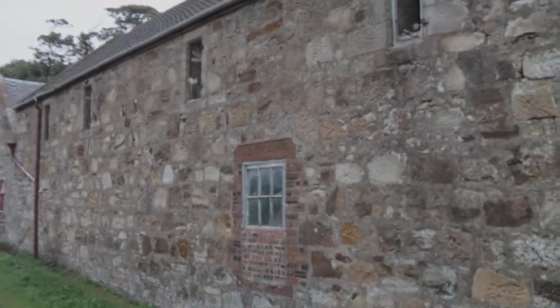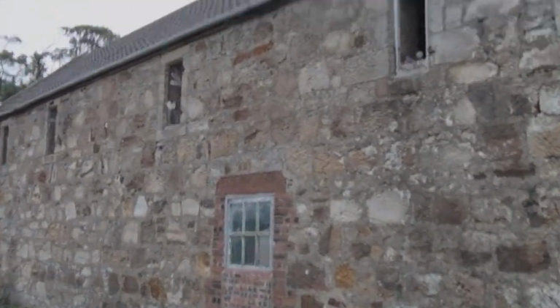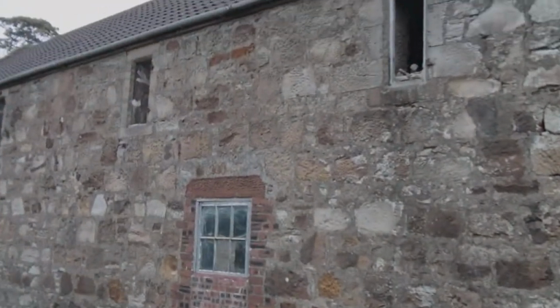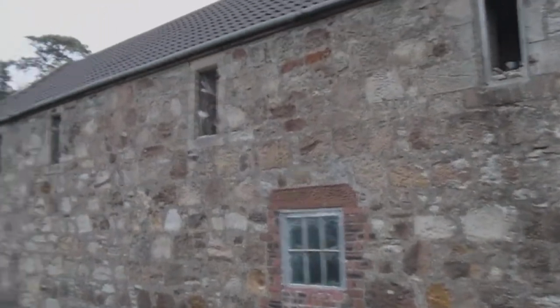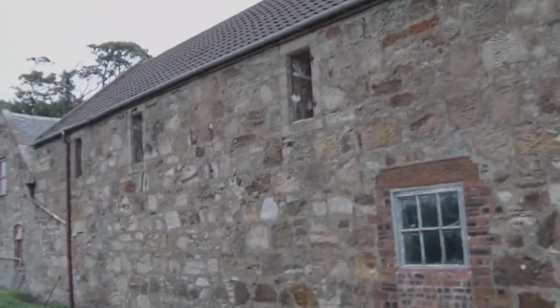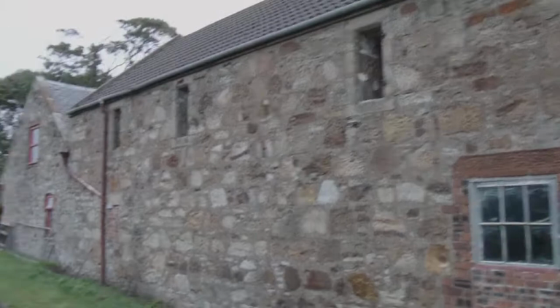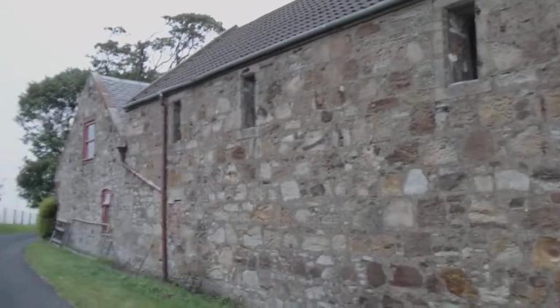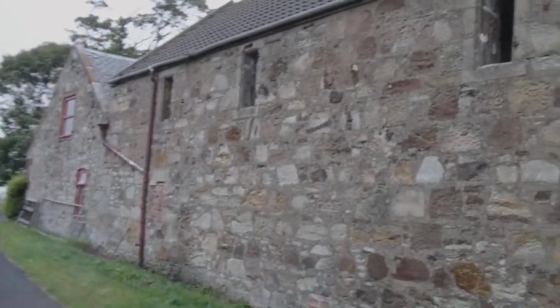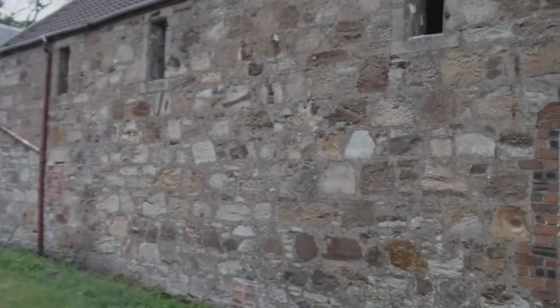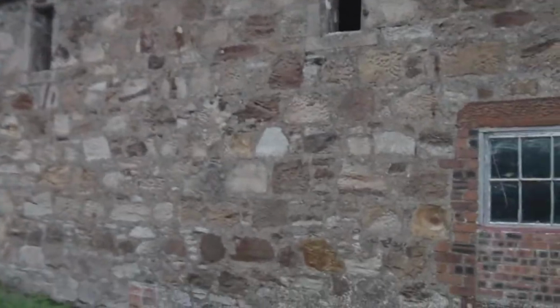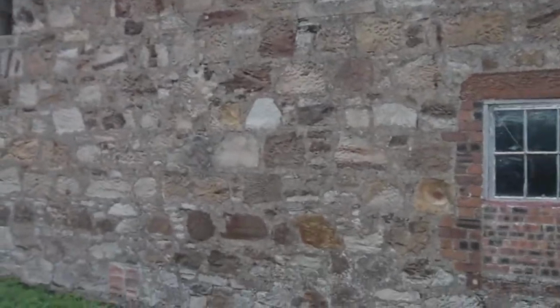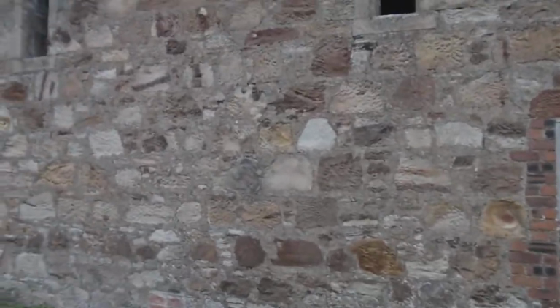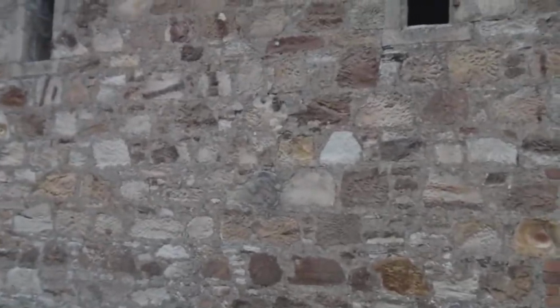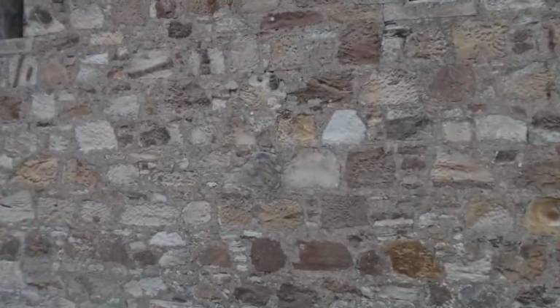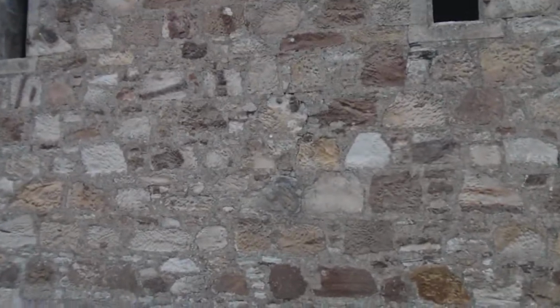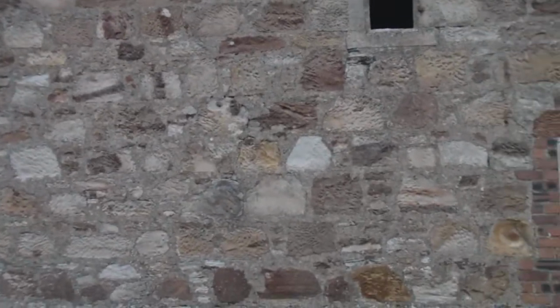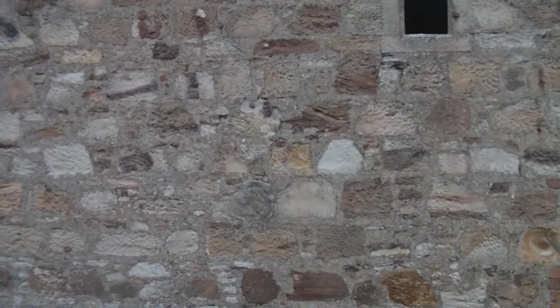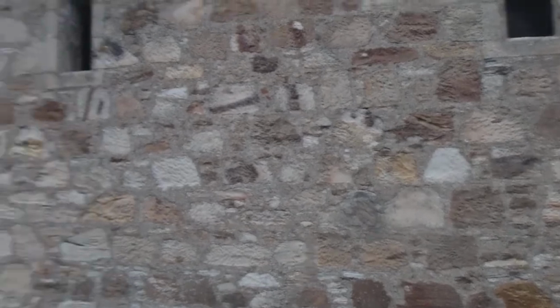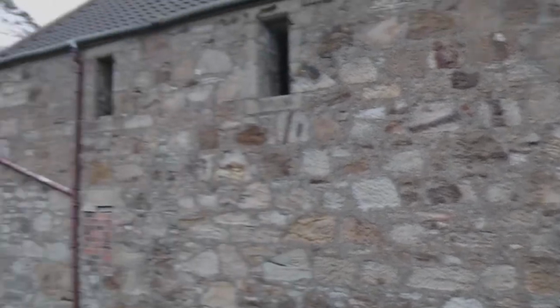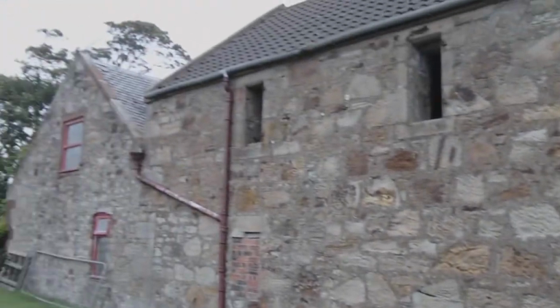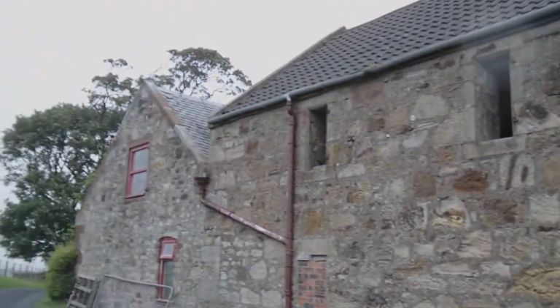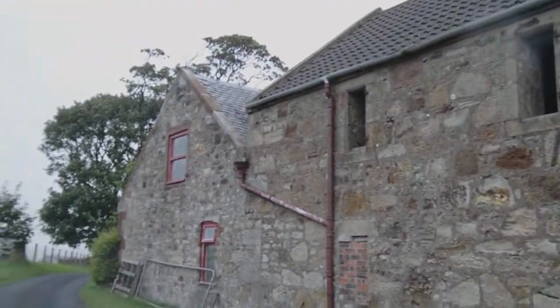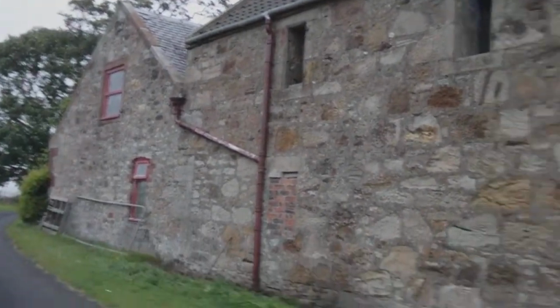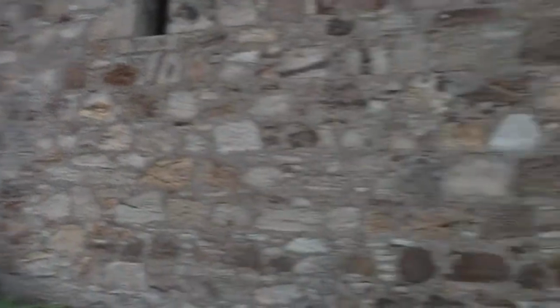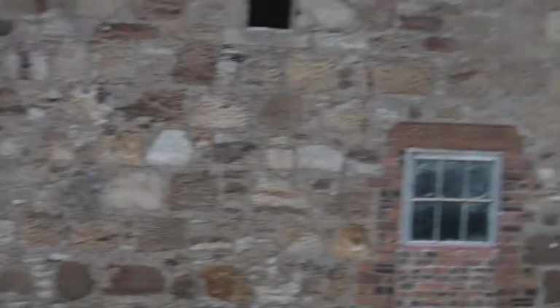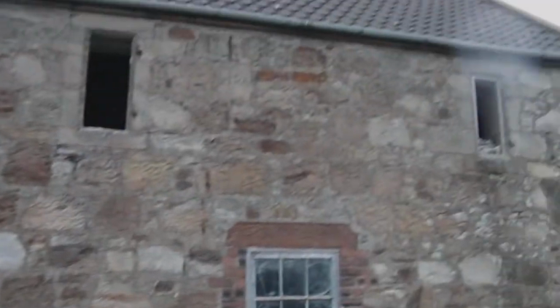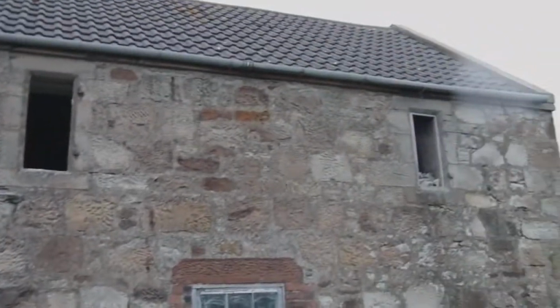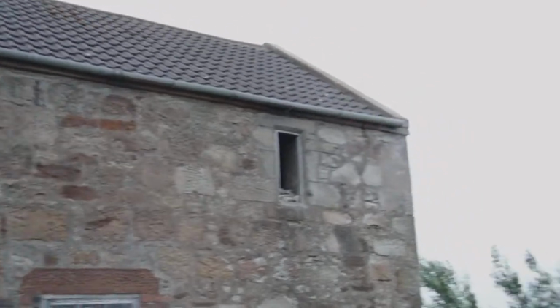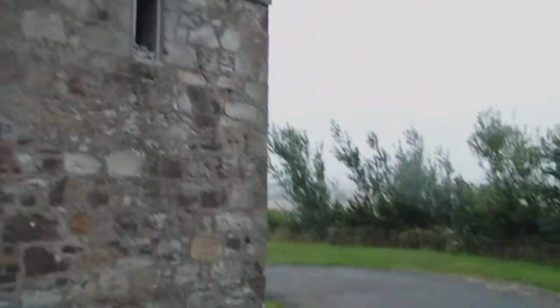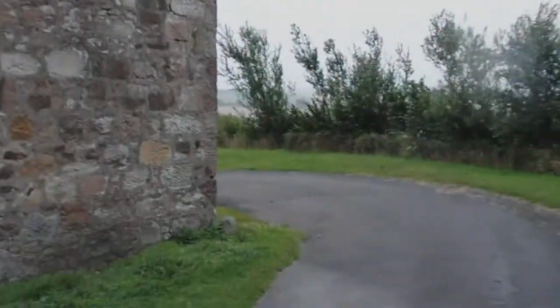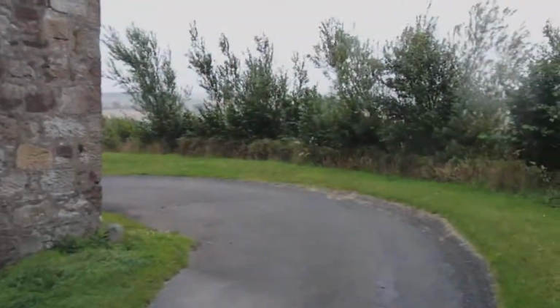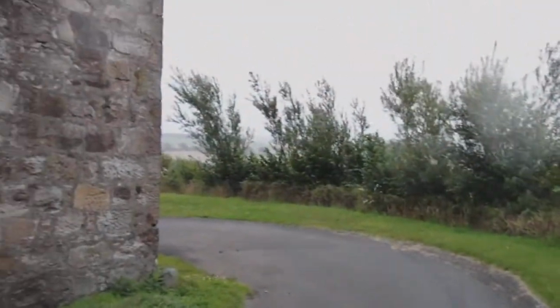All the windows here are going to be kept with a new one just right in the middle of the shot at the moment for the kitchen window. So that's just about it for the outside.